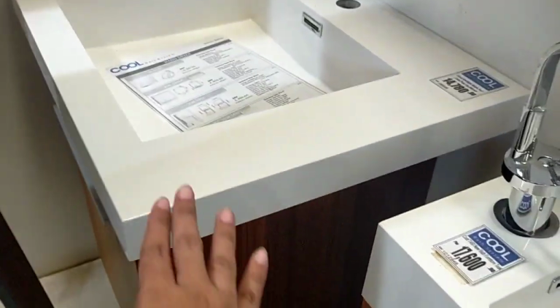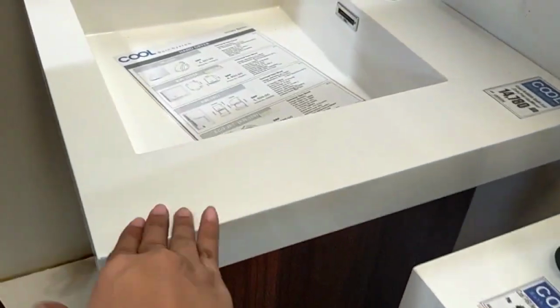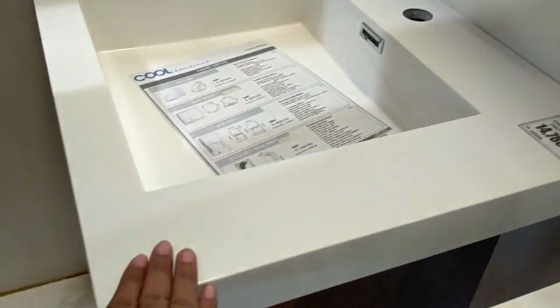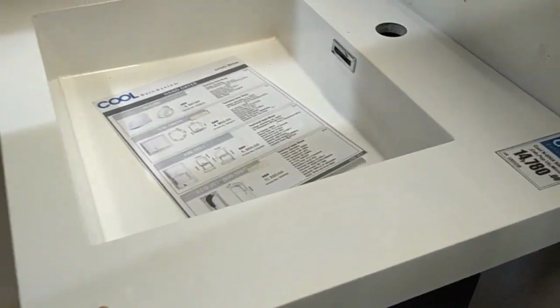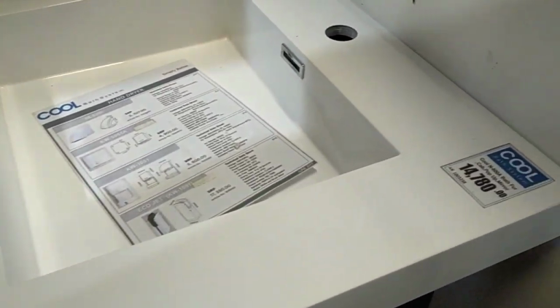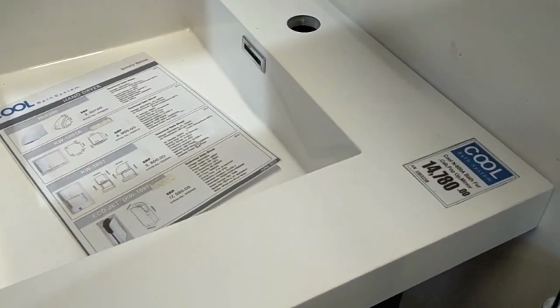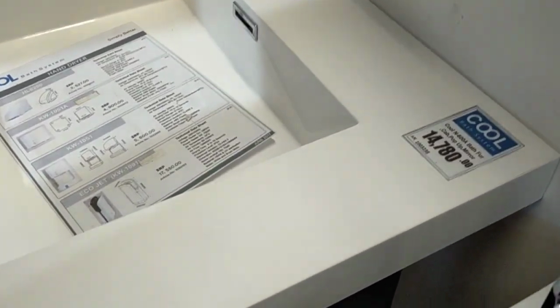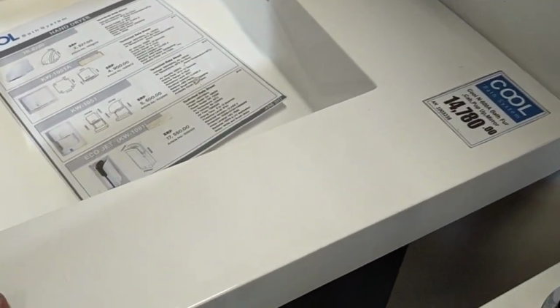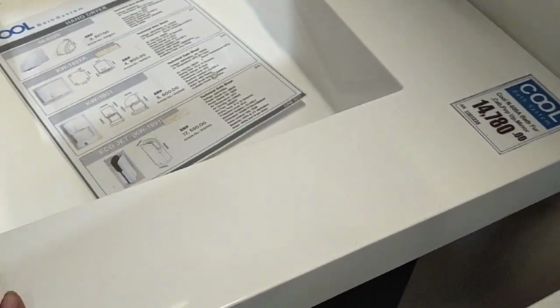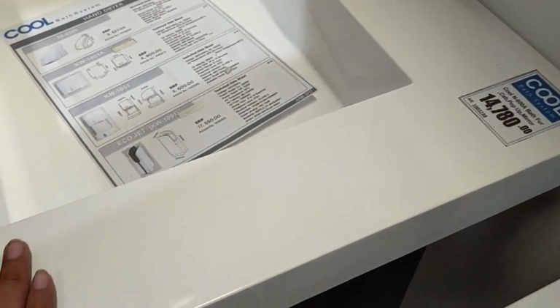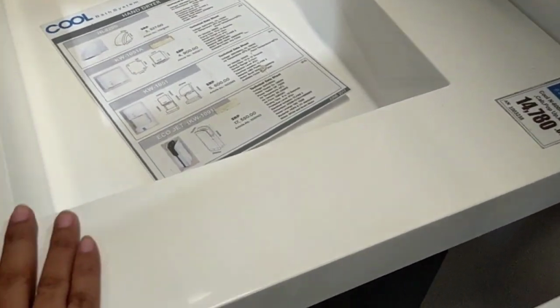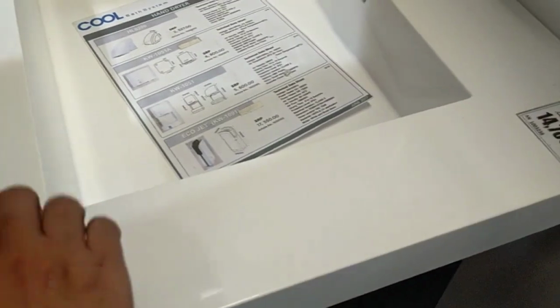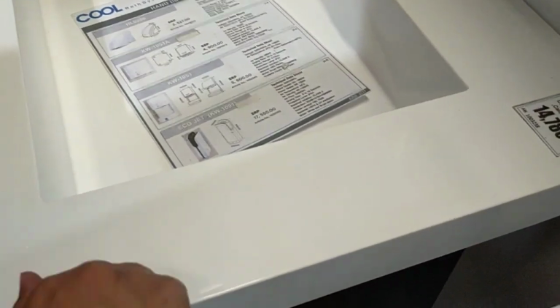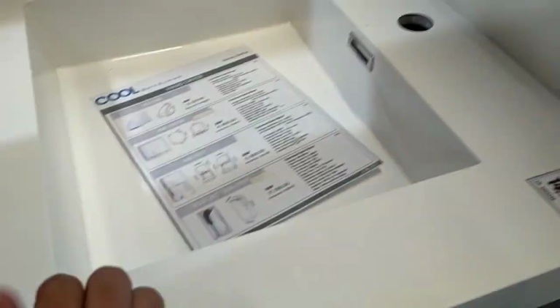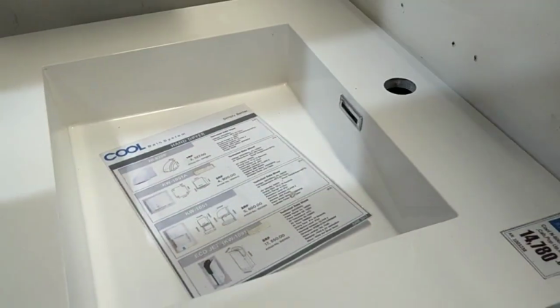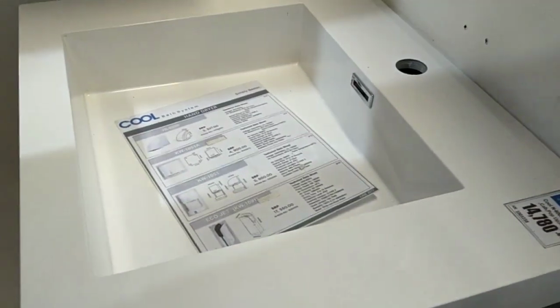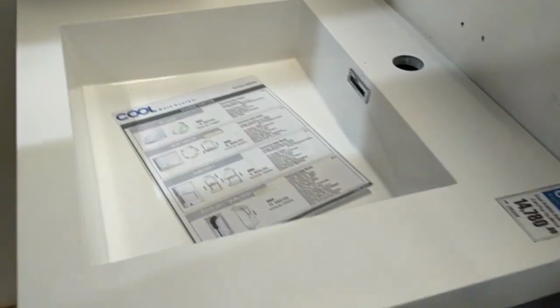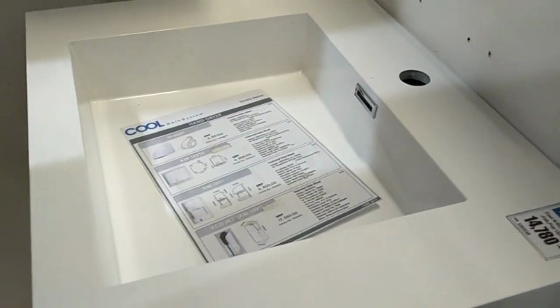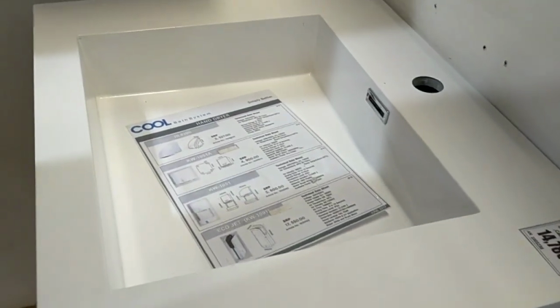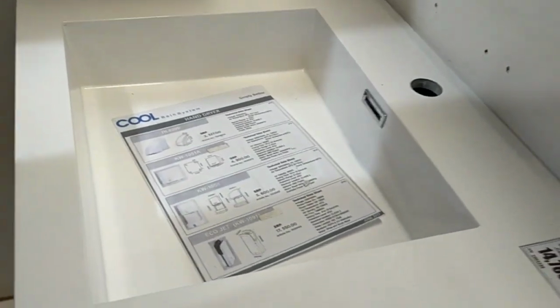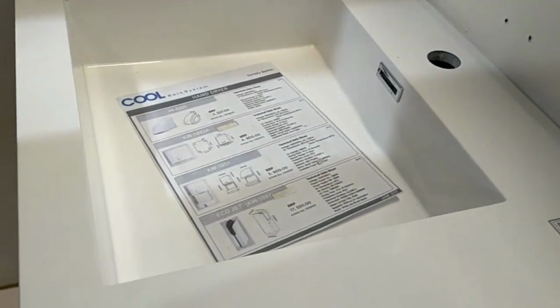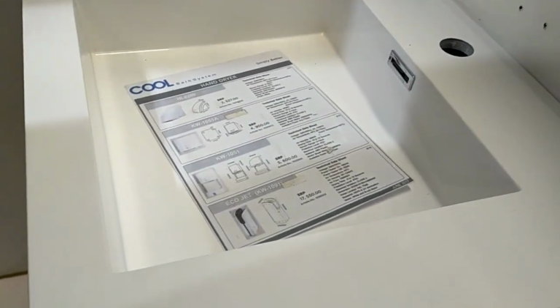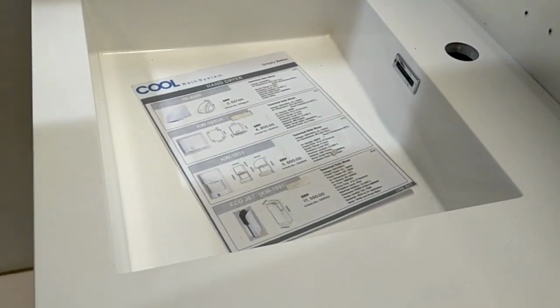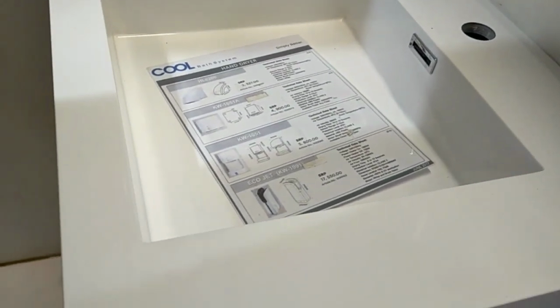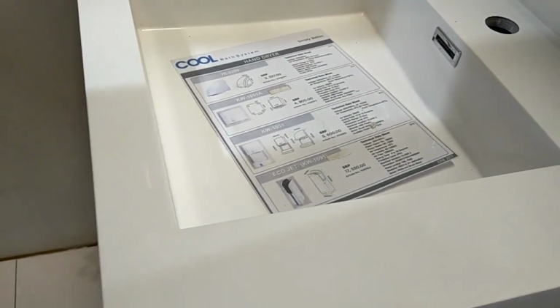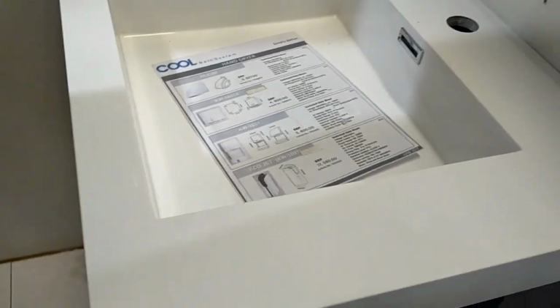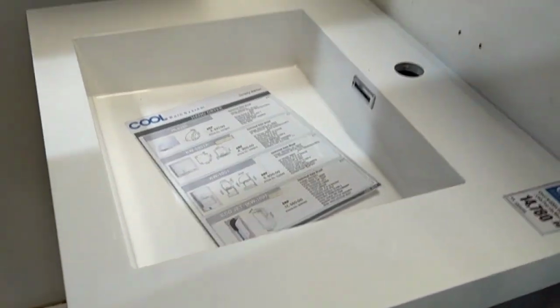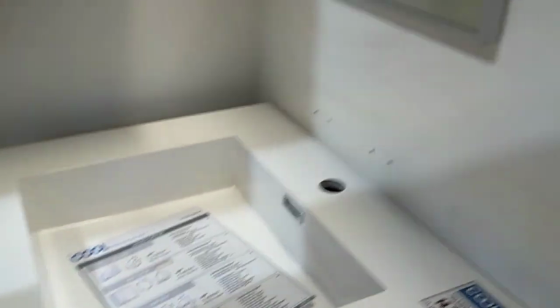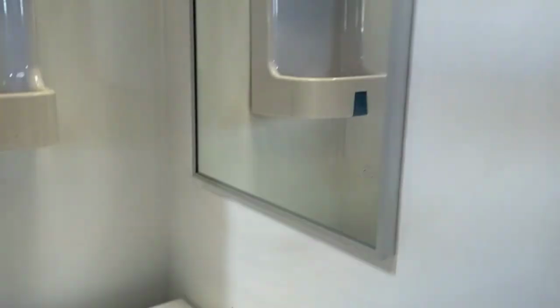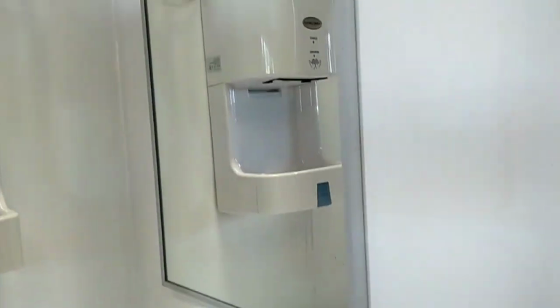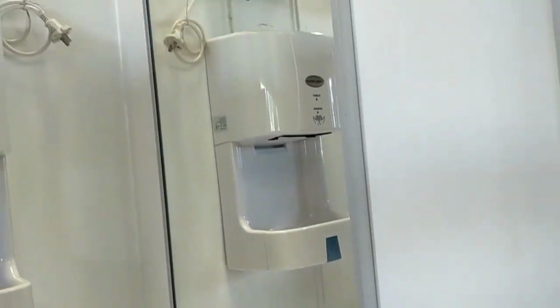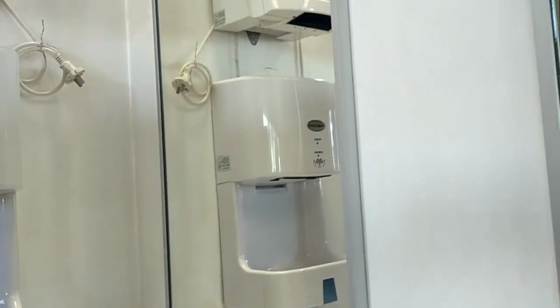Actually this one is 14,000 — it's a bit big, guys — 14,000, but it doesn't have a faucet yet, as you can see. No faucet yet, and it's already 14,000, almost 15.